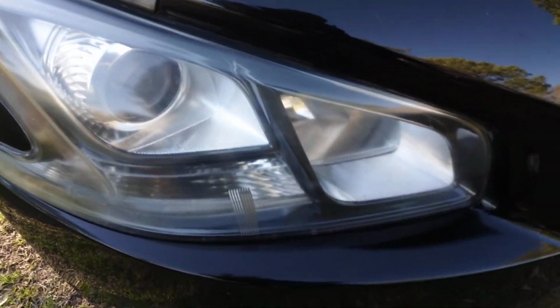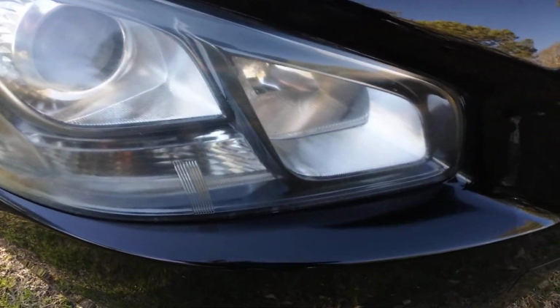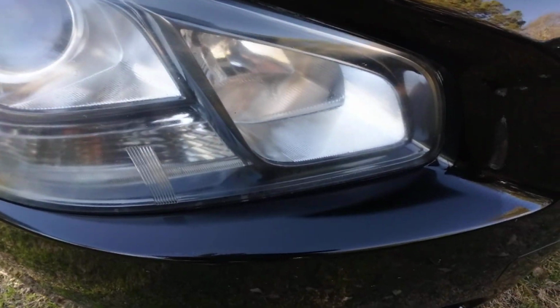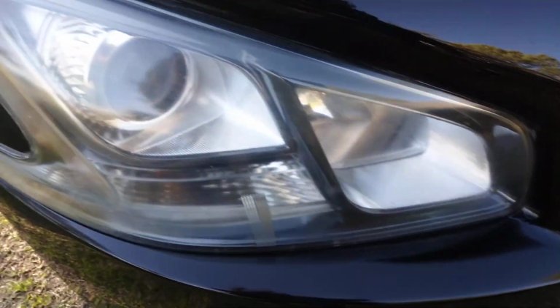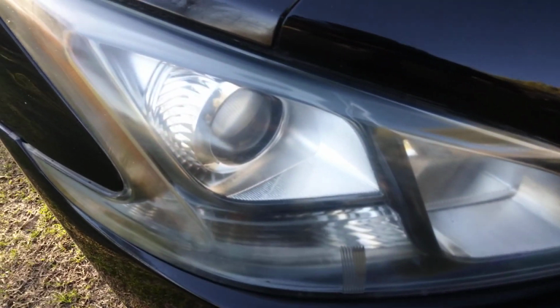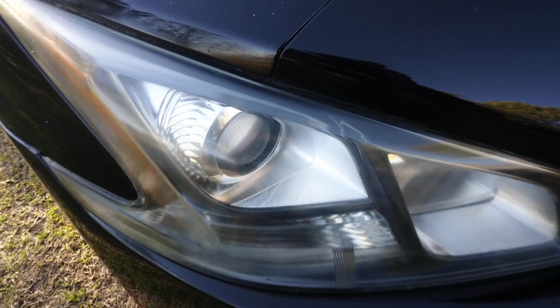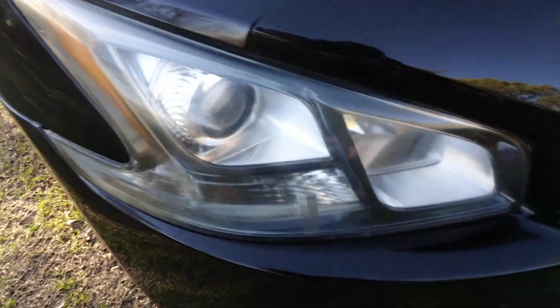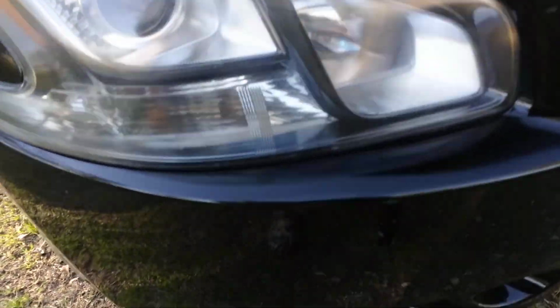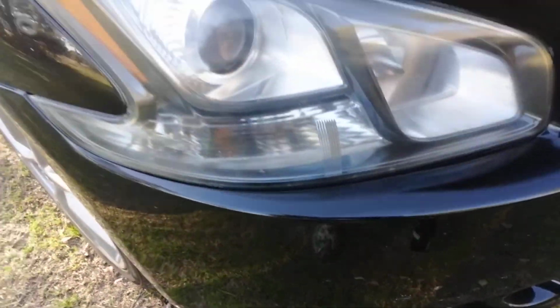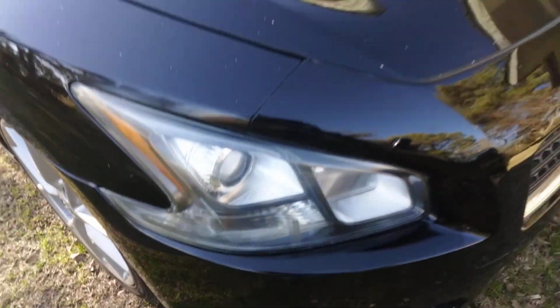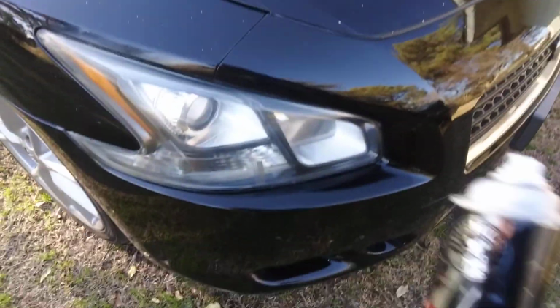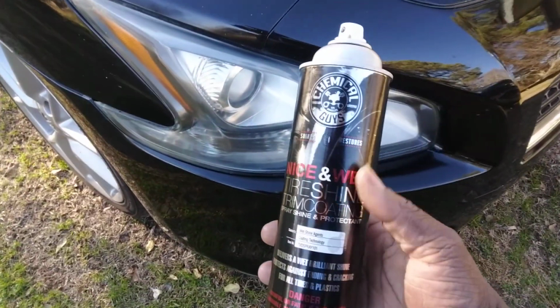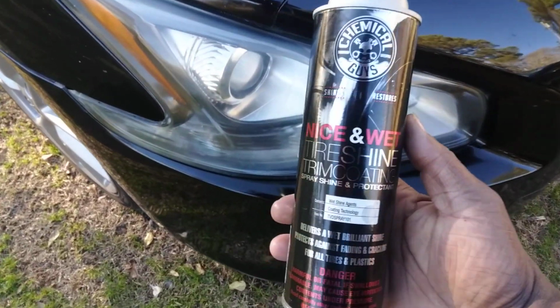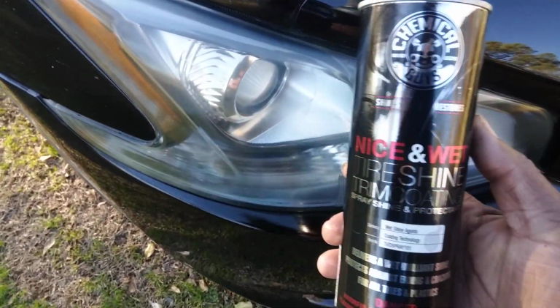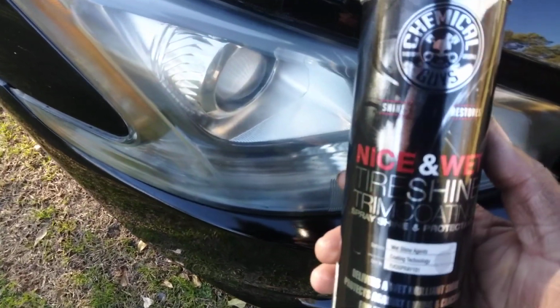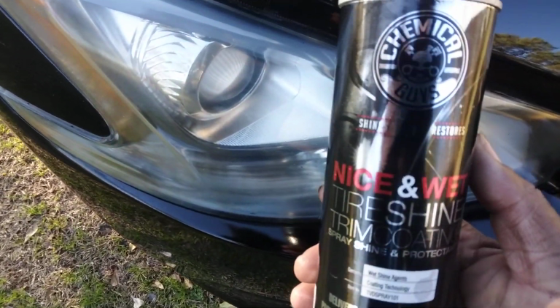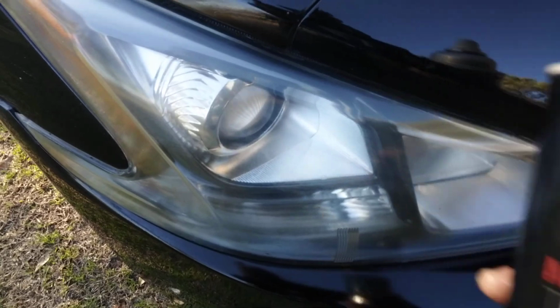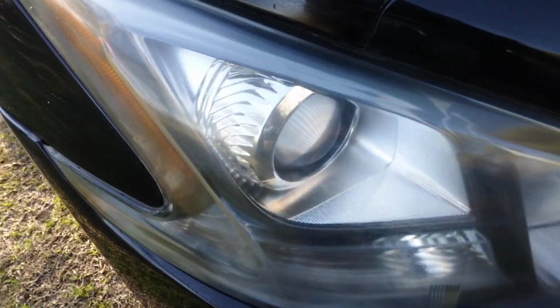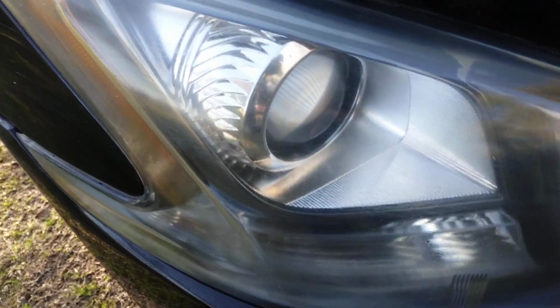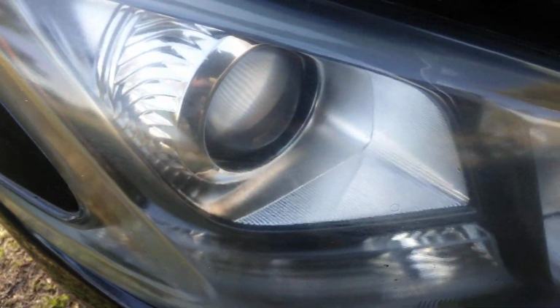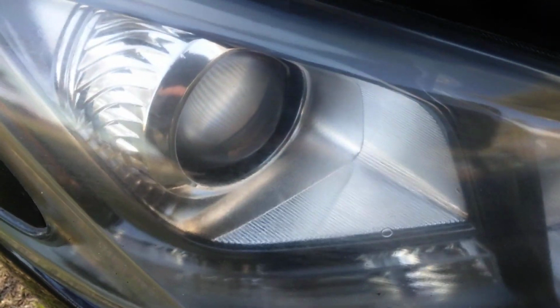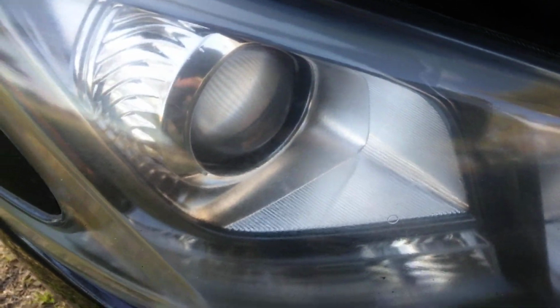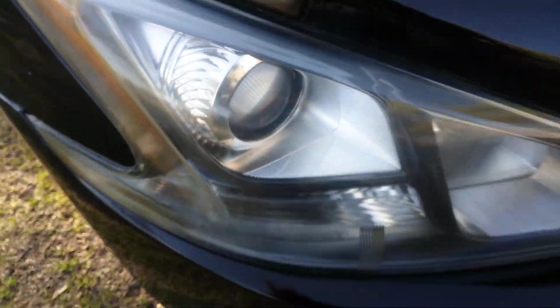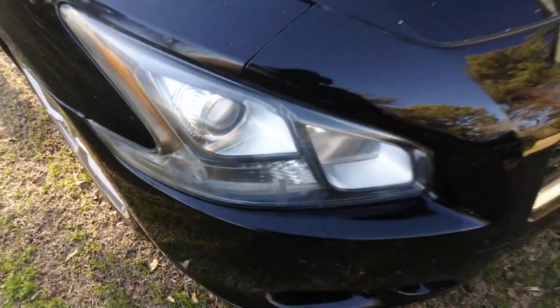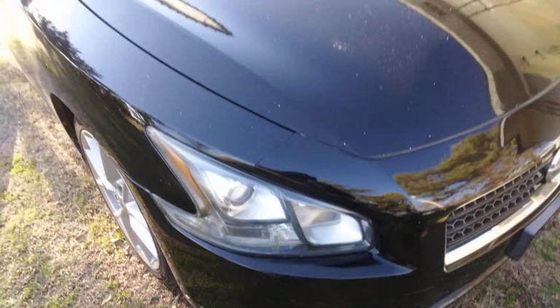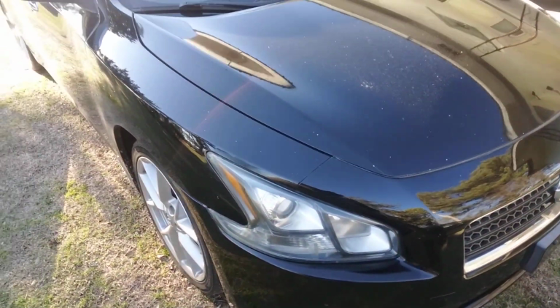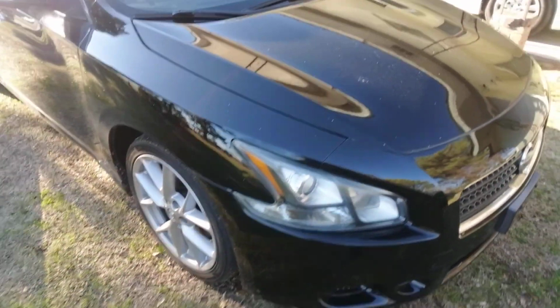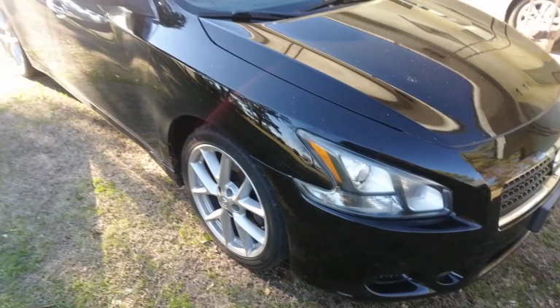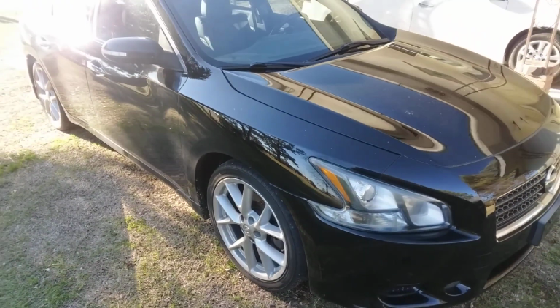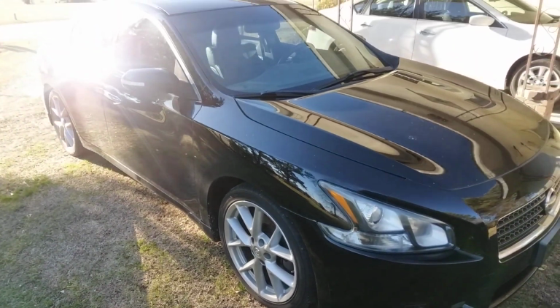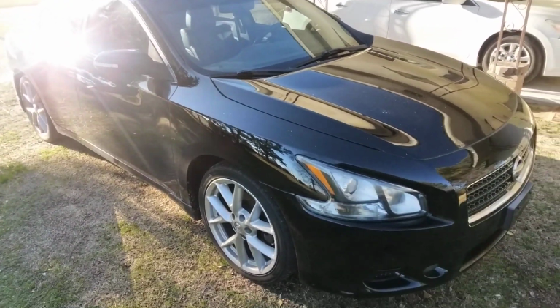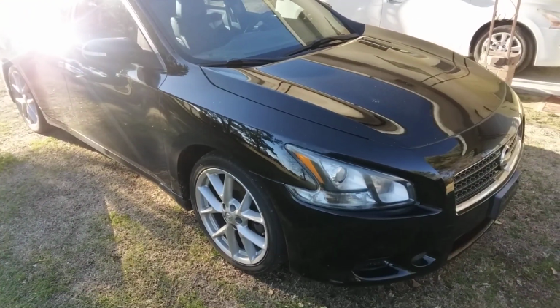Hit that subscribe button, man. This is what I use — Chemical Guys Nice and Wet. It brought the headlights back like new. Alright, I'm out of here.